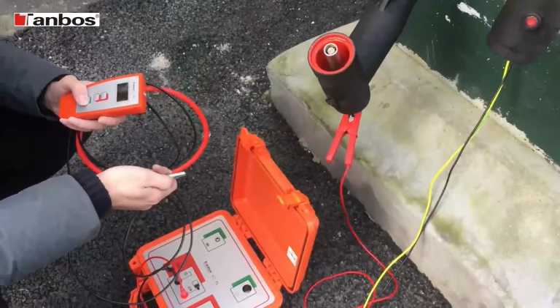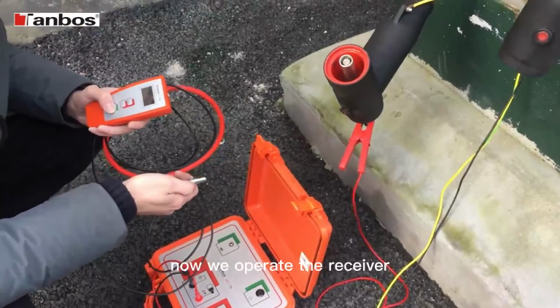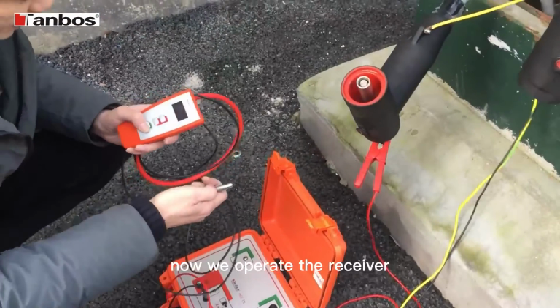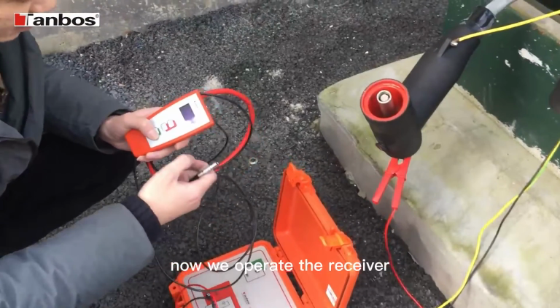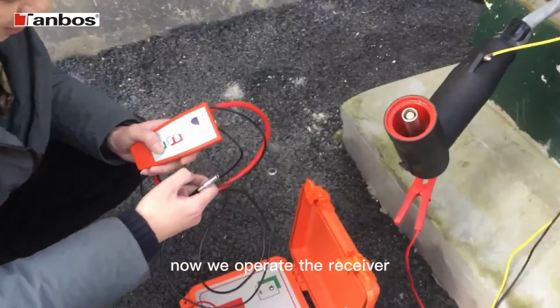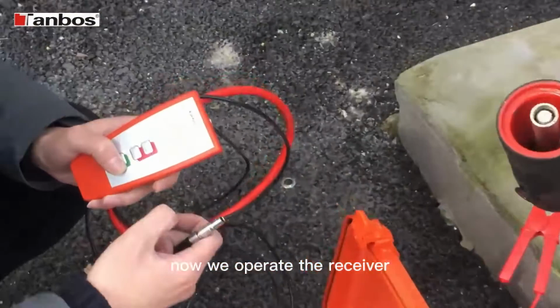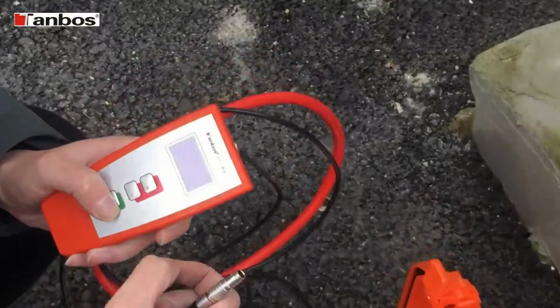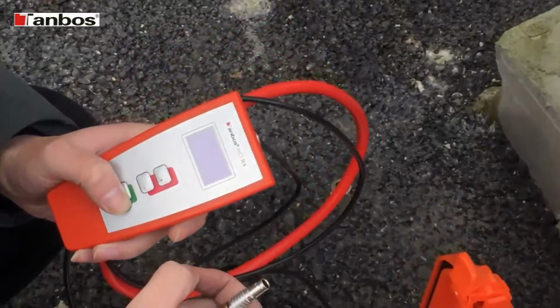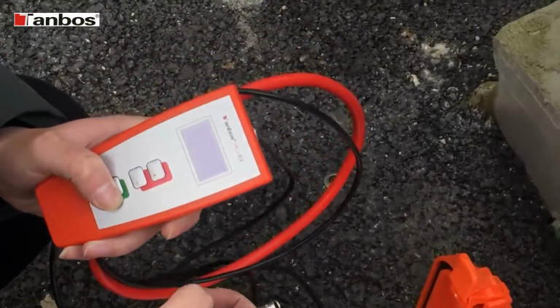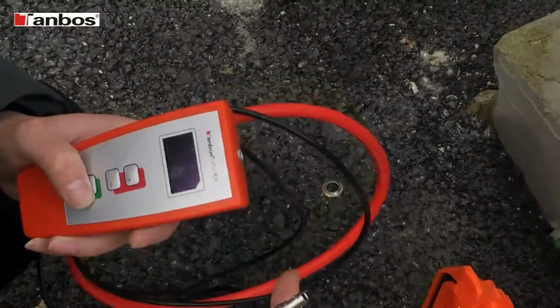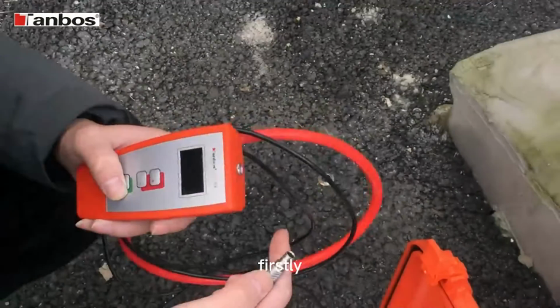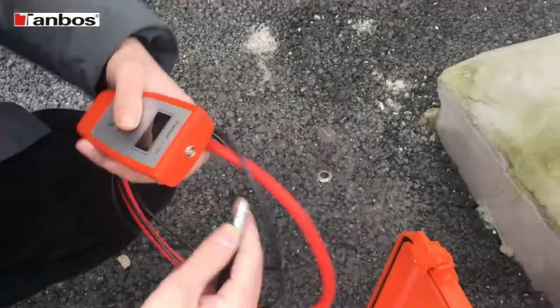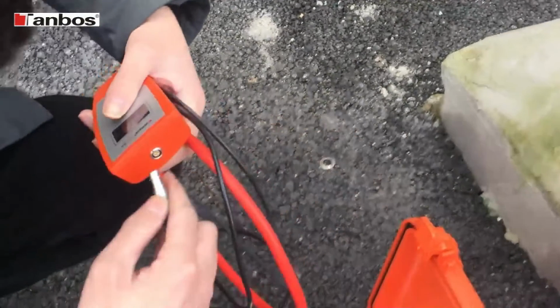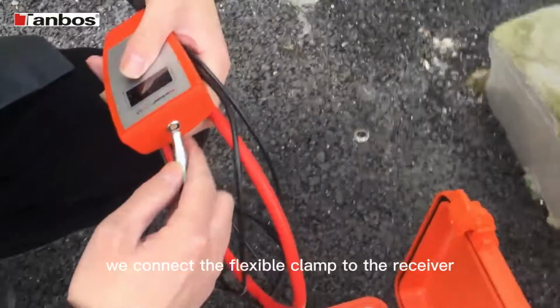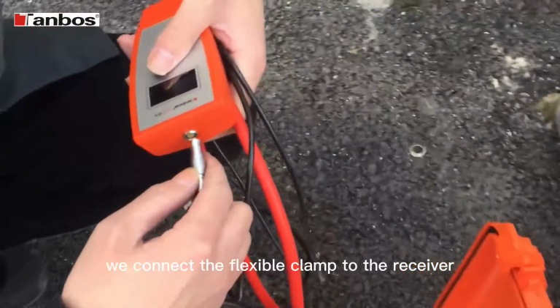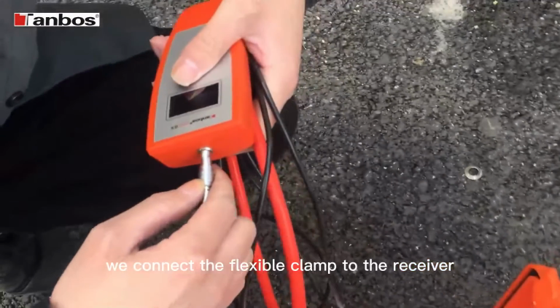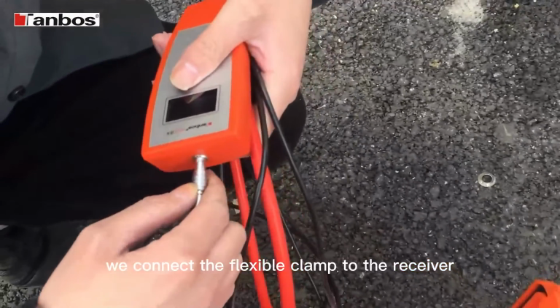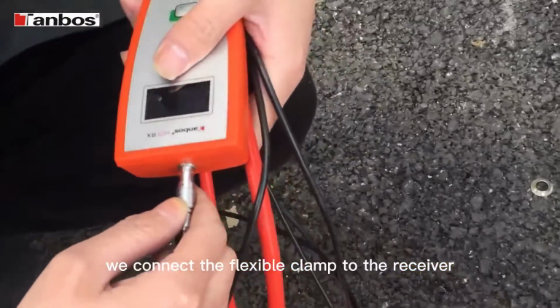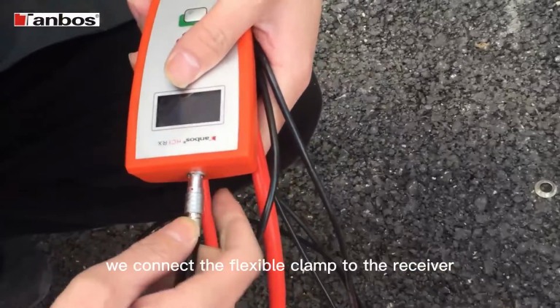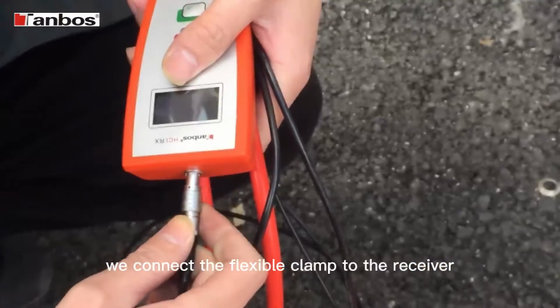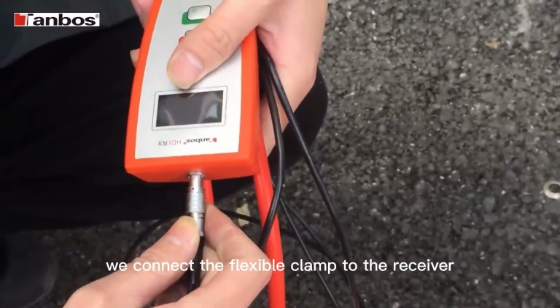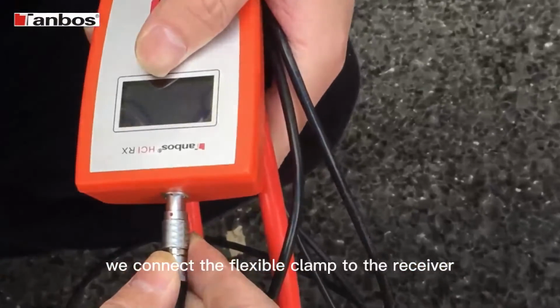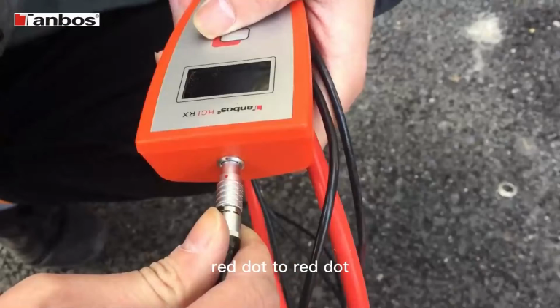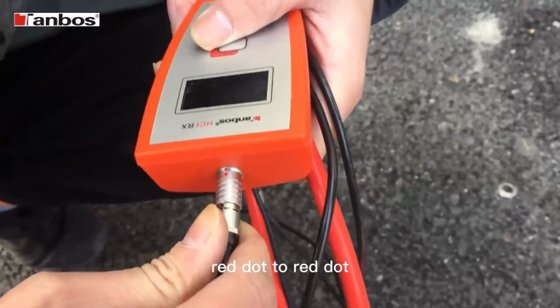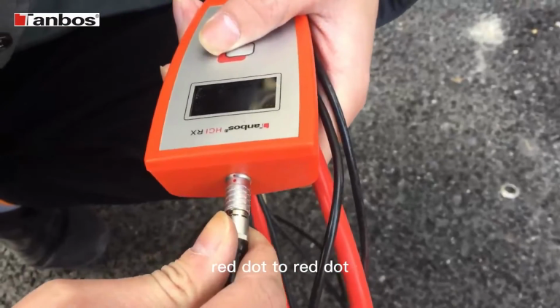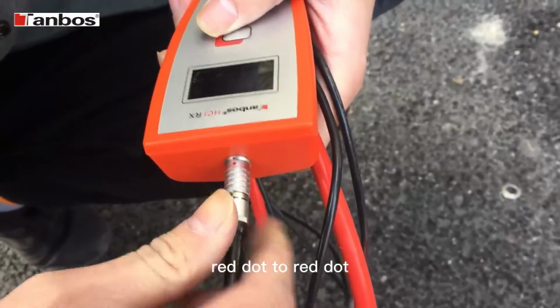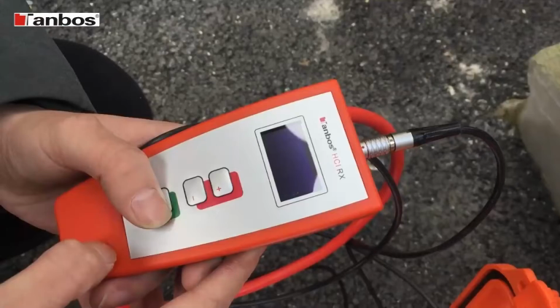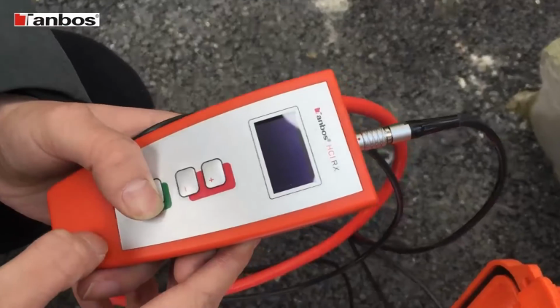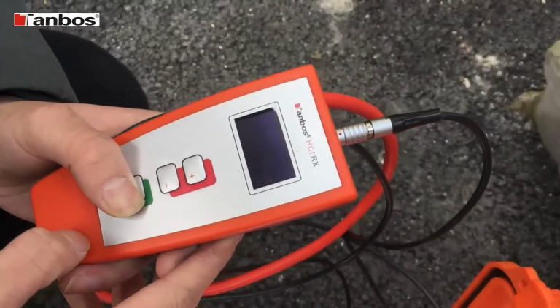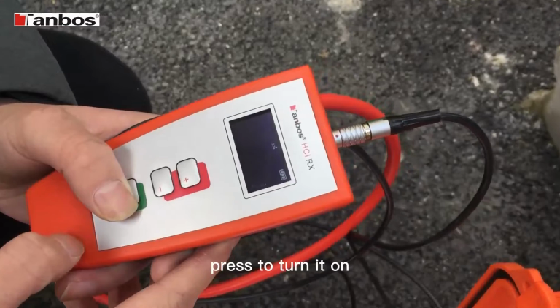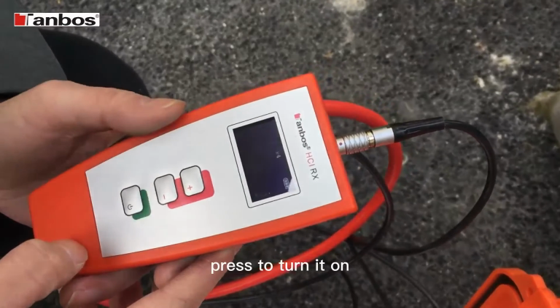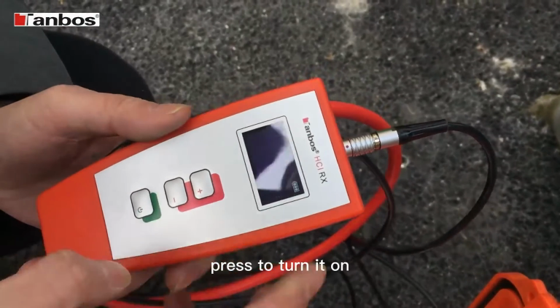Now we operate the receiver. First, we connect the flexible clamp to the receiver, red dot to red dot. Press to turn it on.